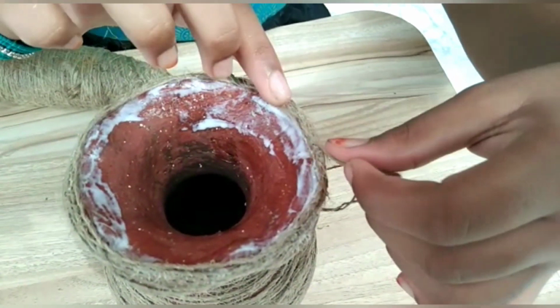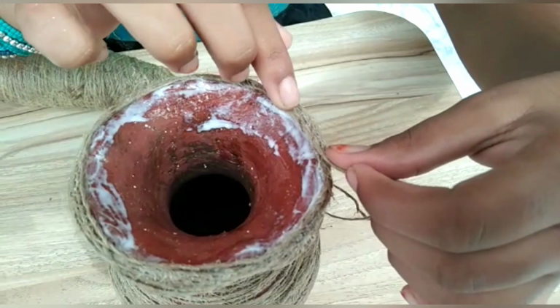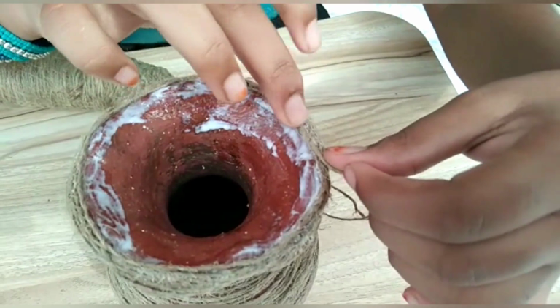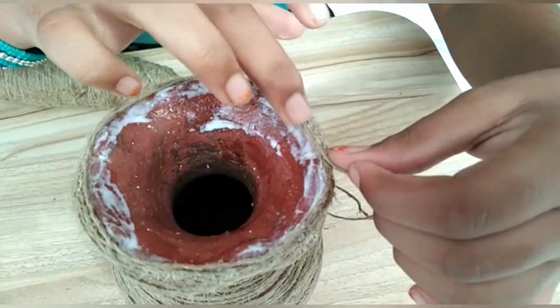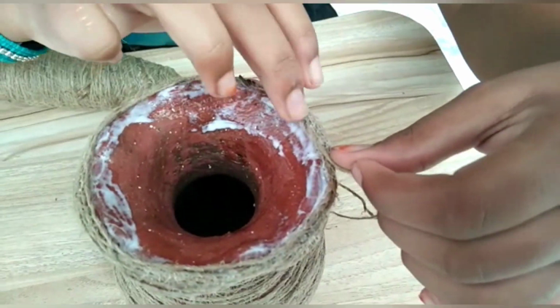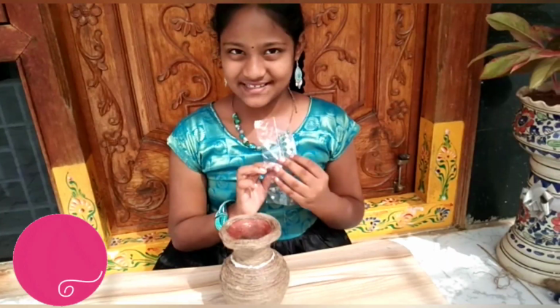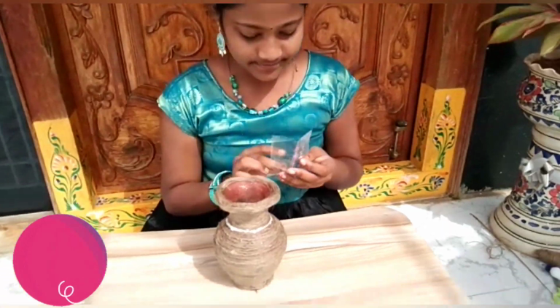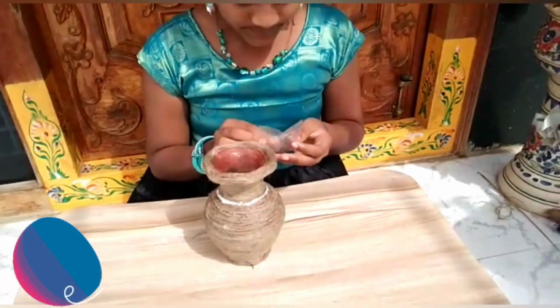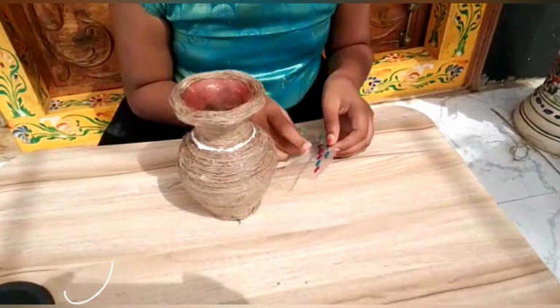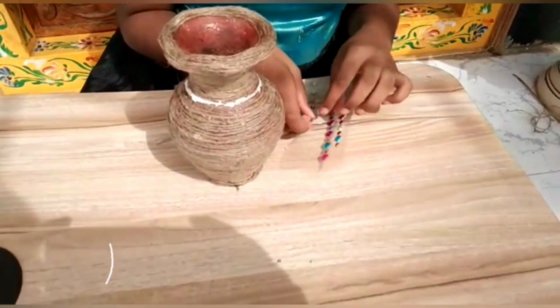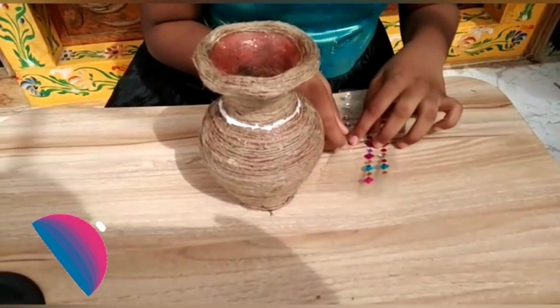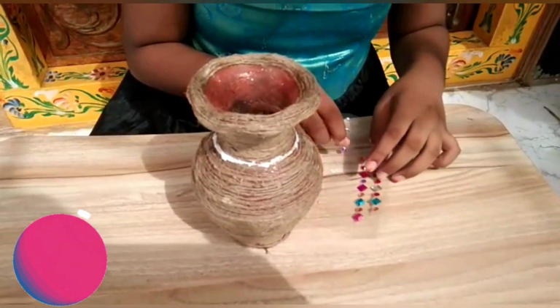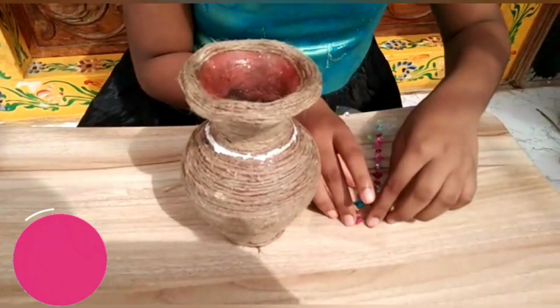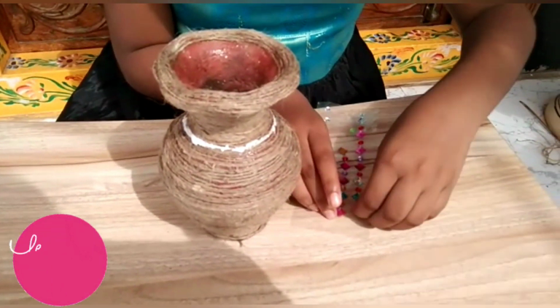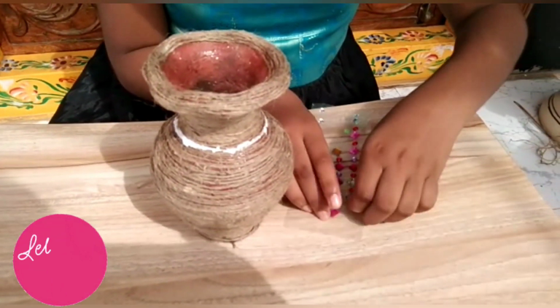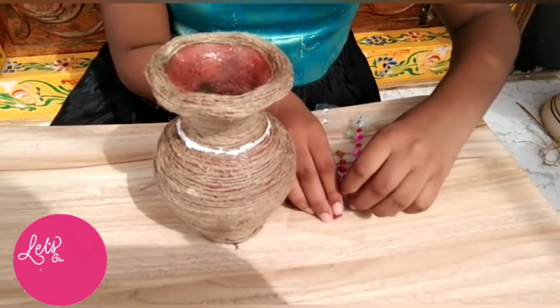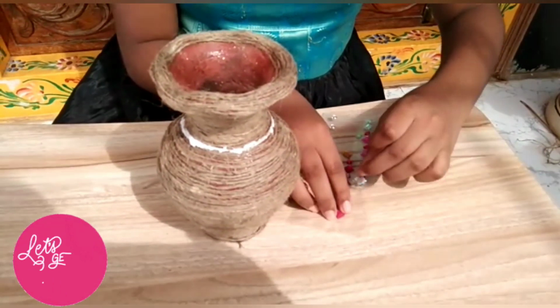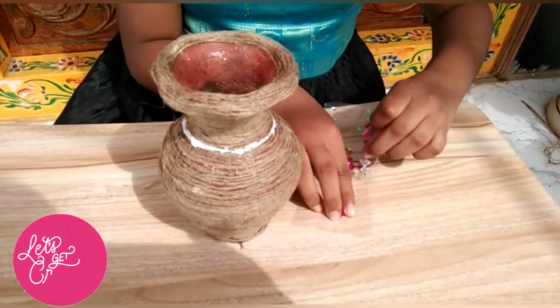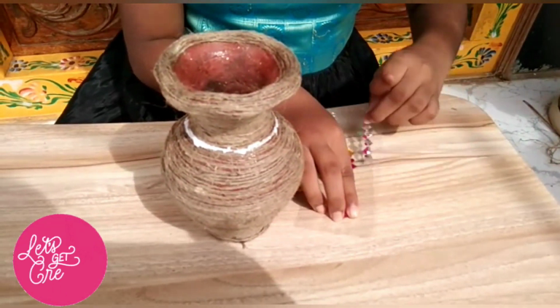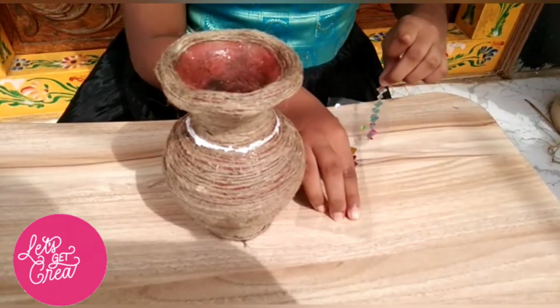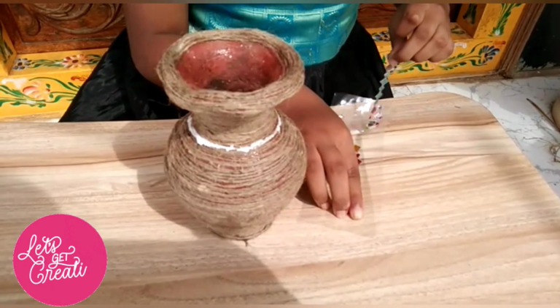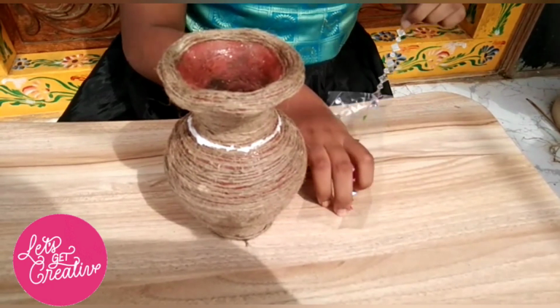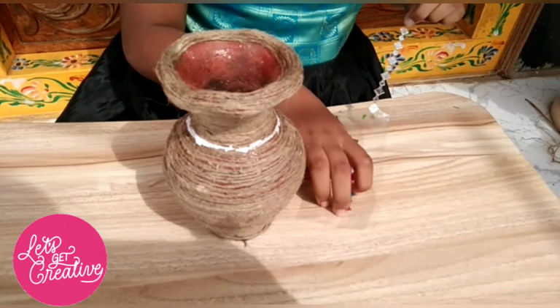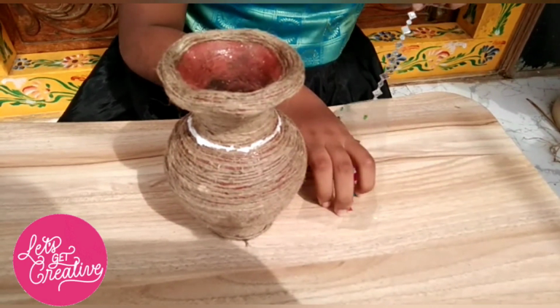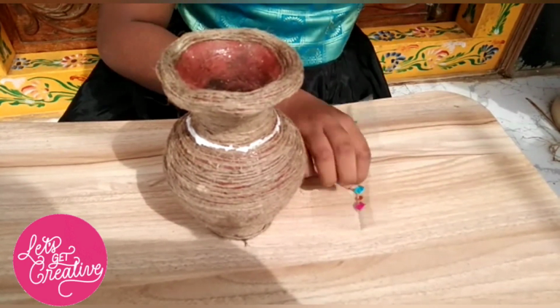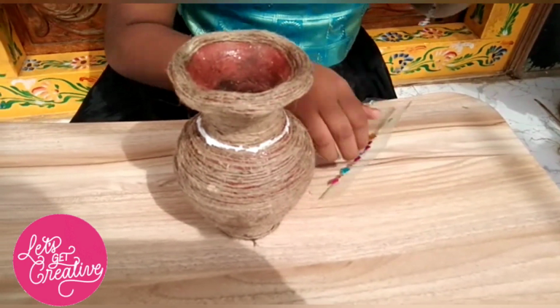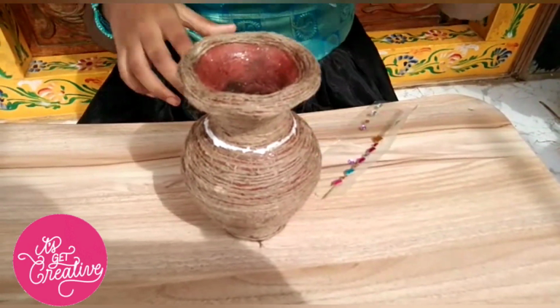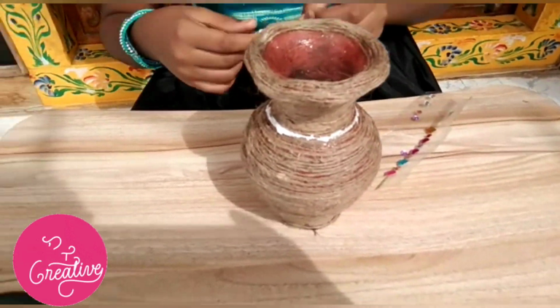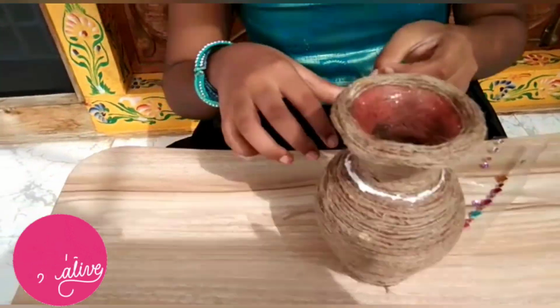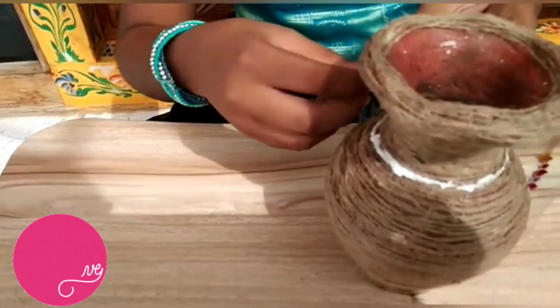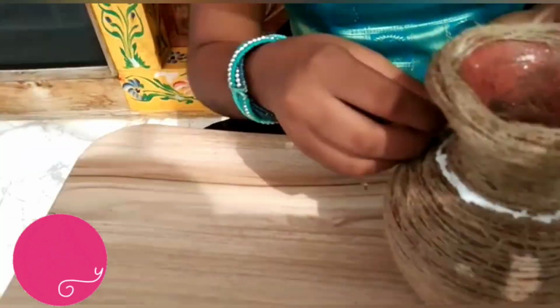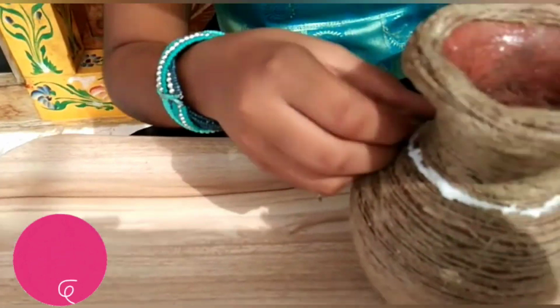I need decoration stones to glue, then apply to the pot as decoration.